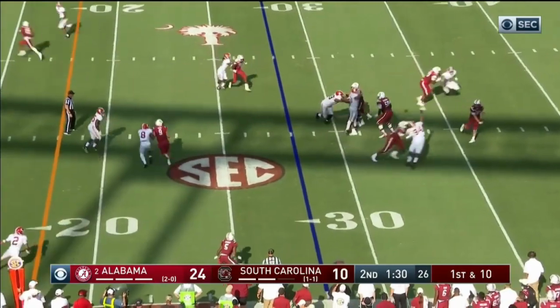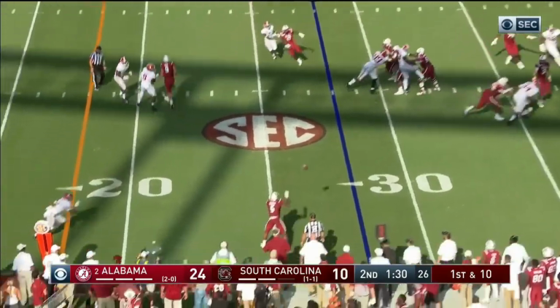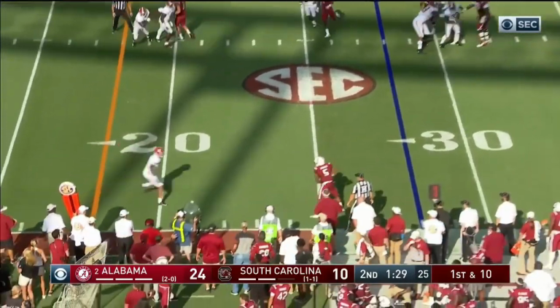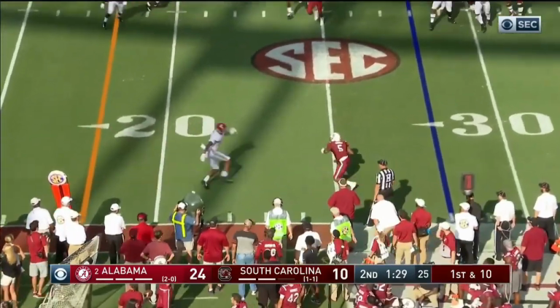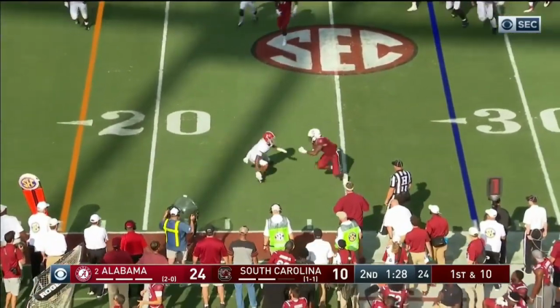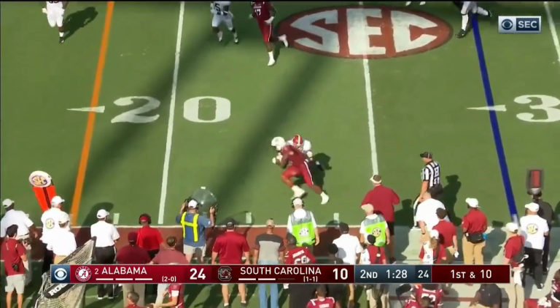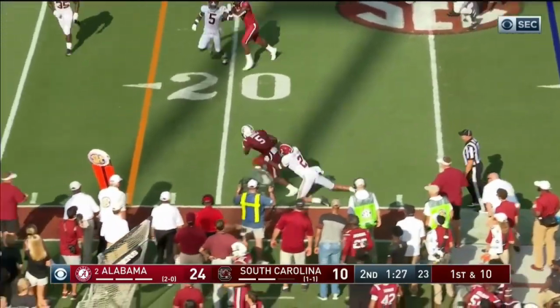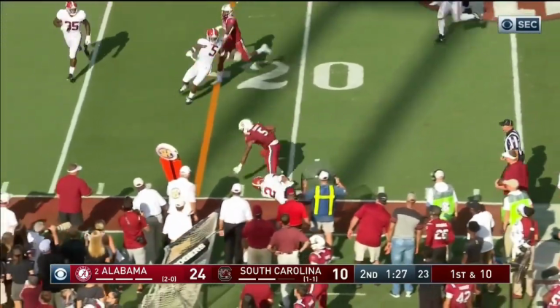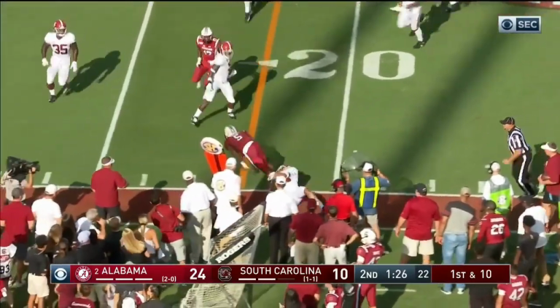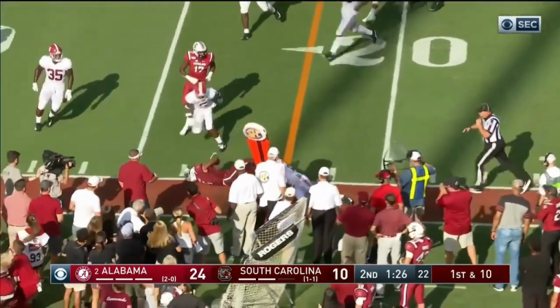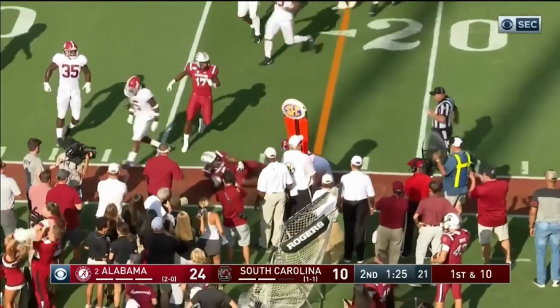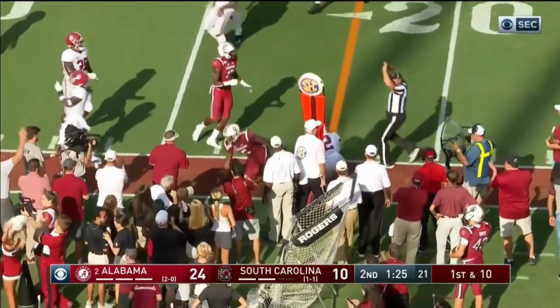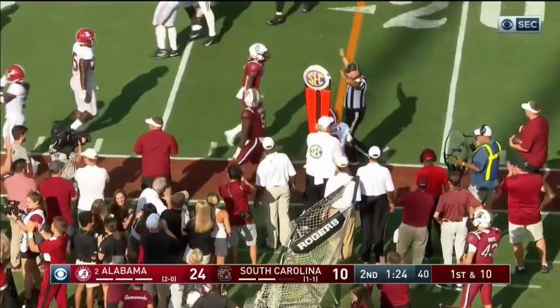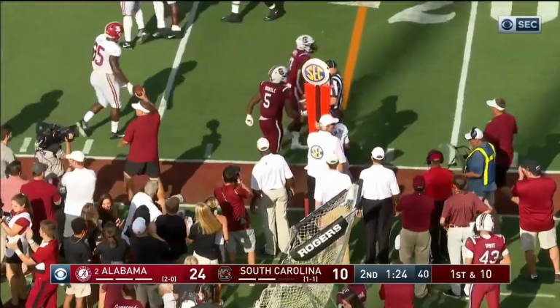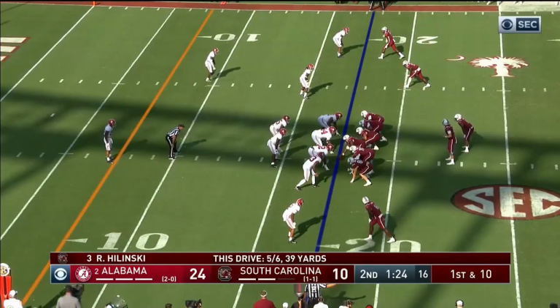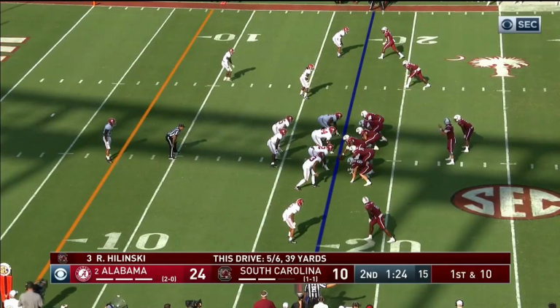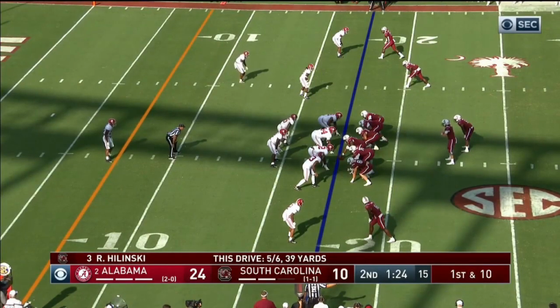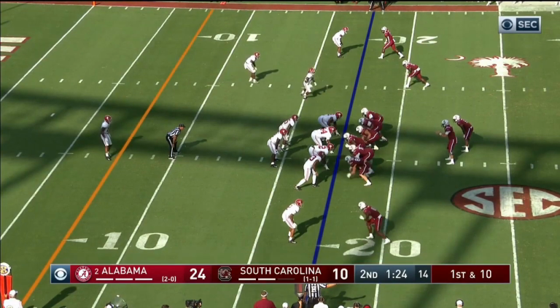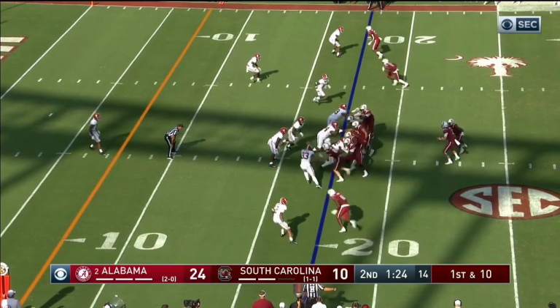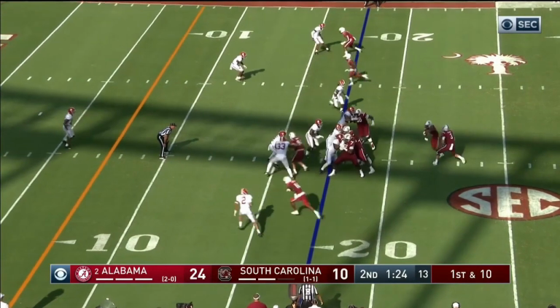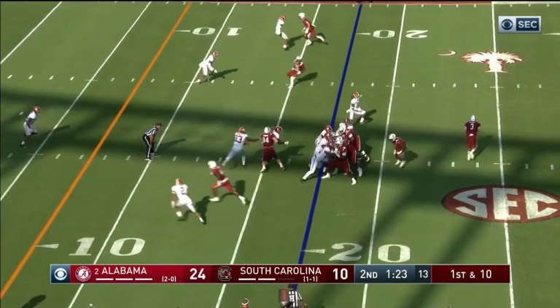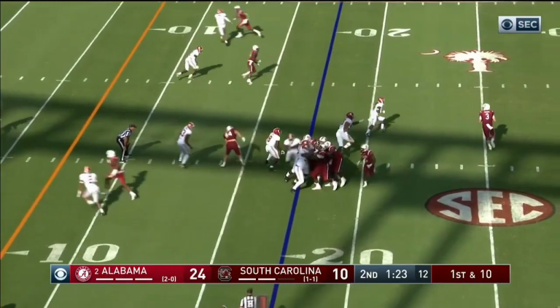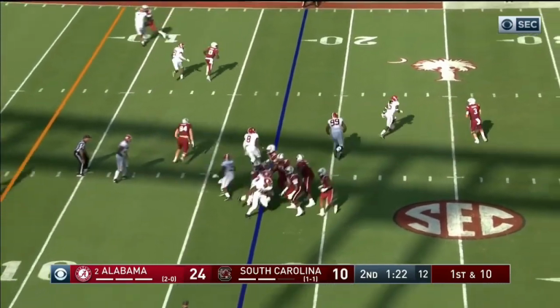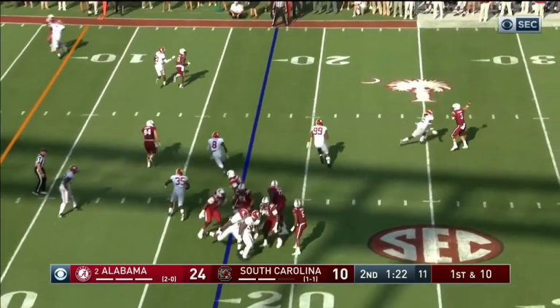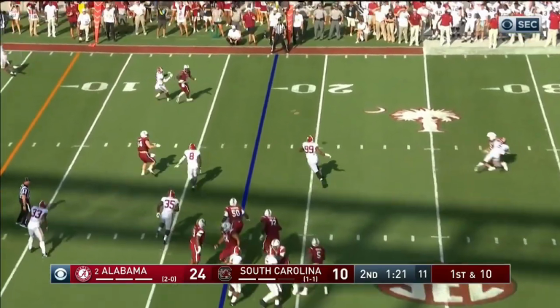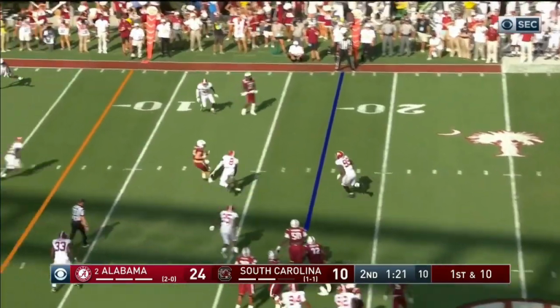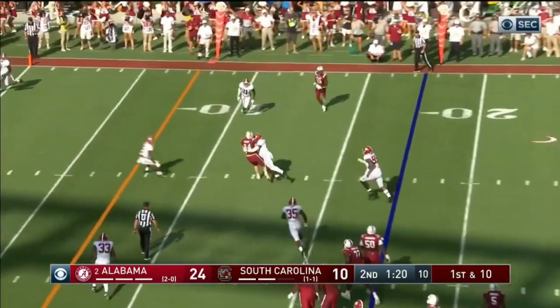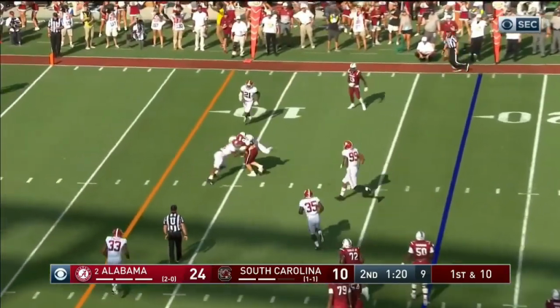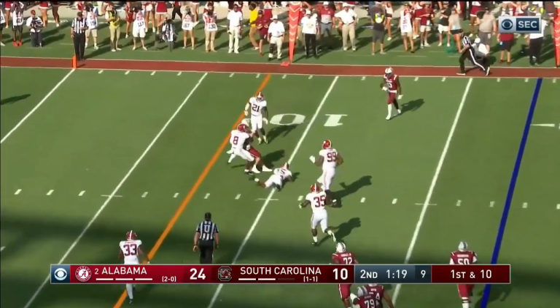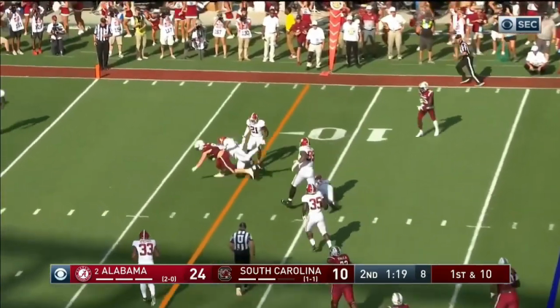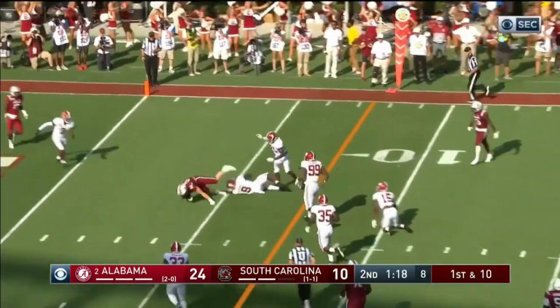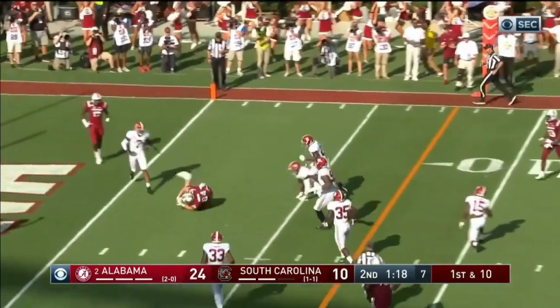Alinsky comes up, complete. Rico Dowdle — button for extra yardage and a first down. Alinsky's coming off the corner. Alinsky's got a guy in his face and he still threw it to the tight end. Another first down.